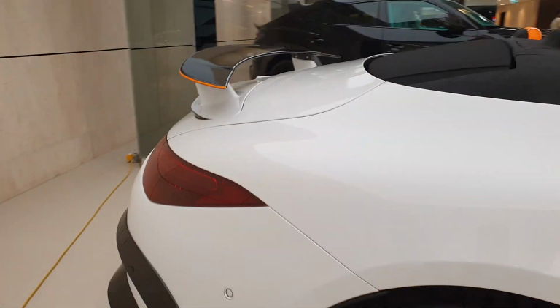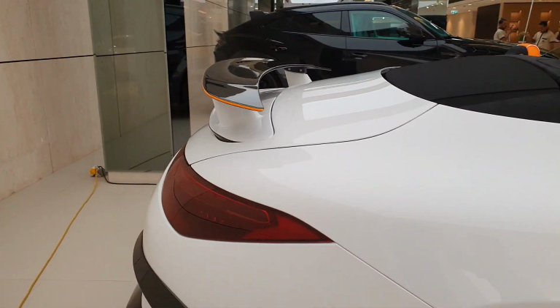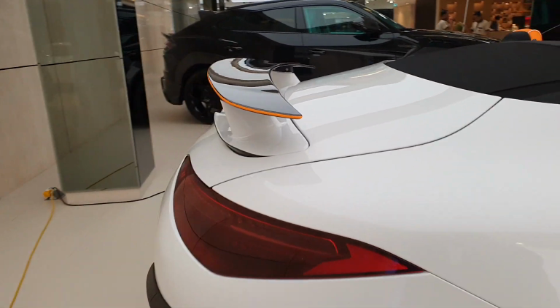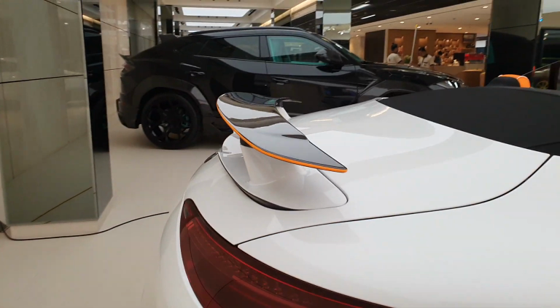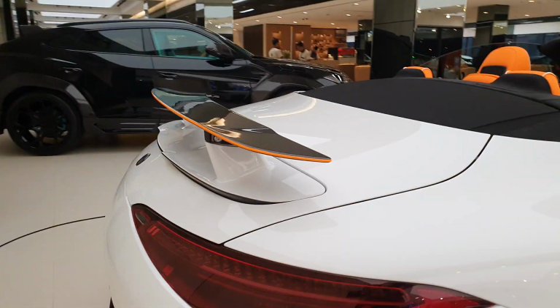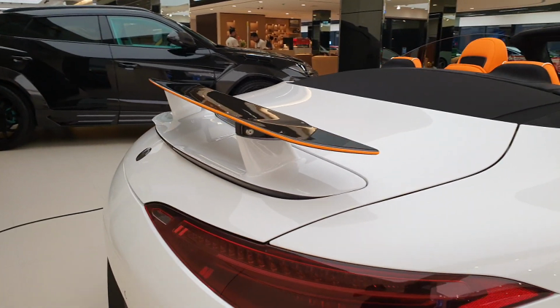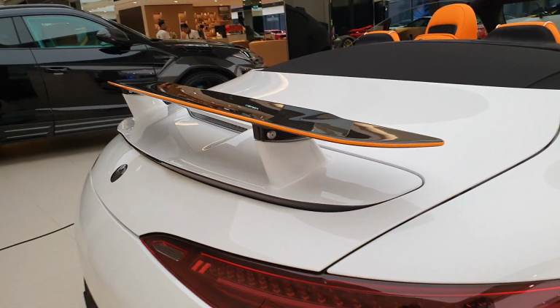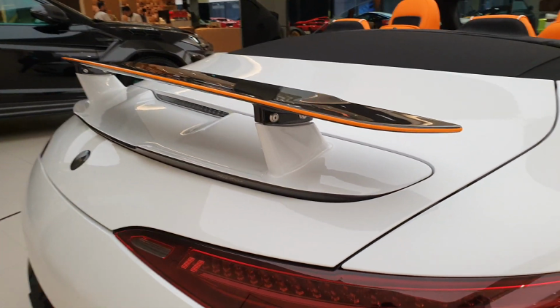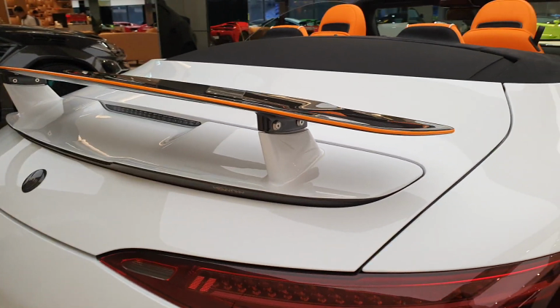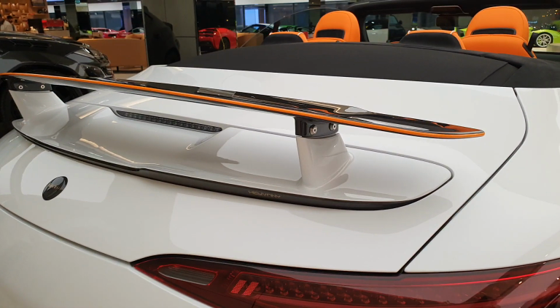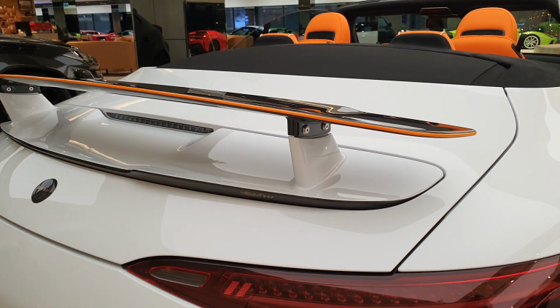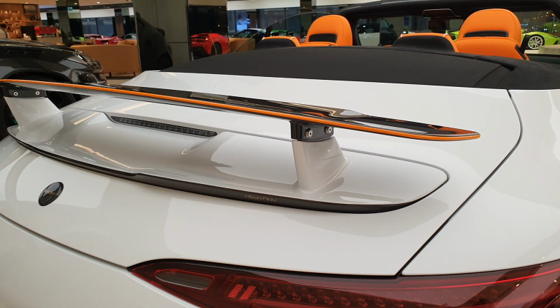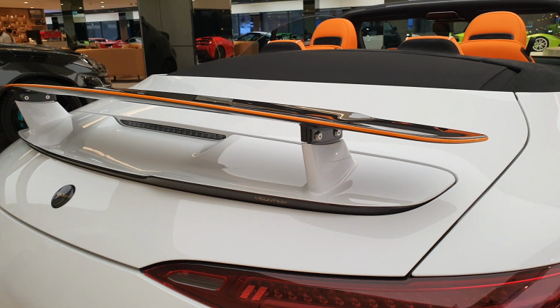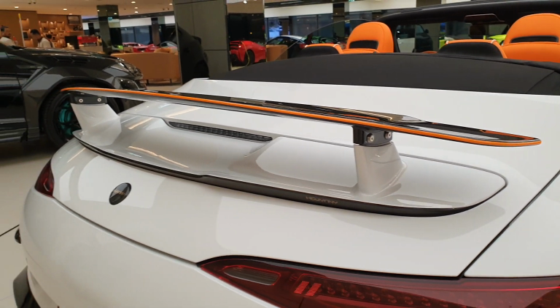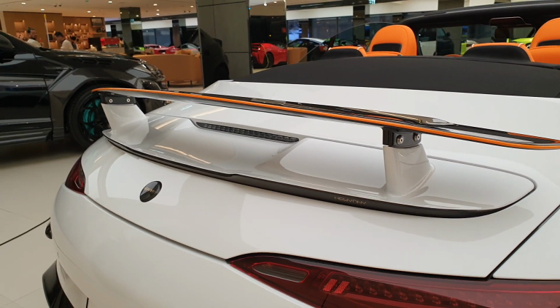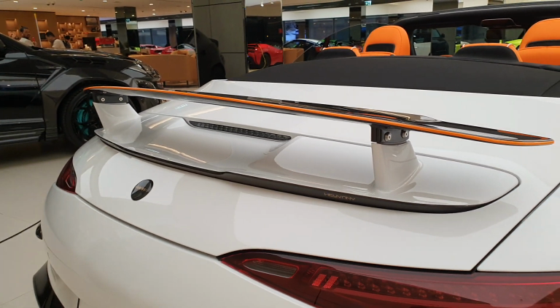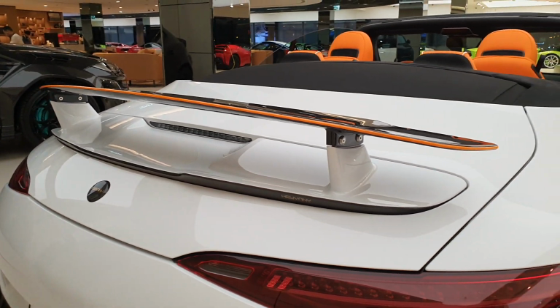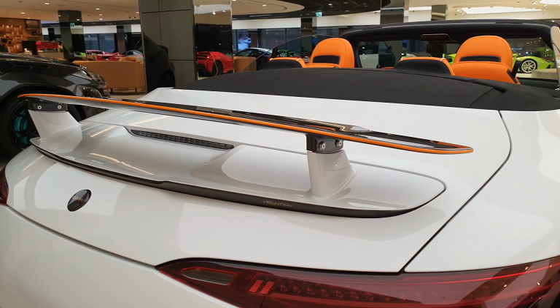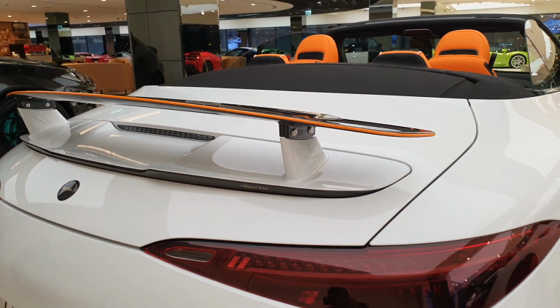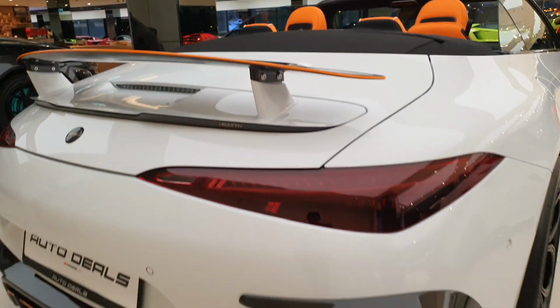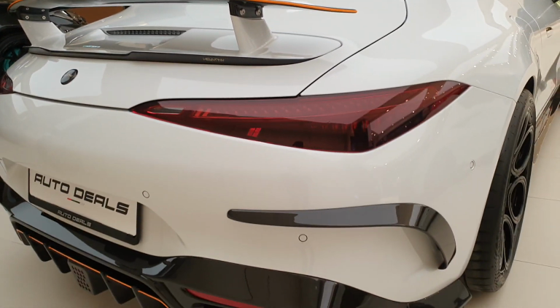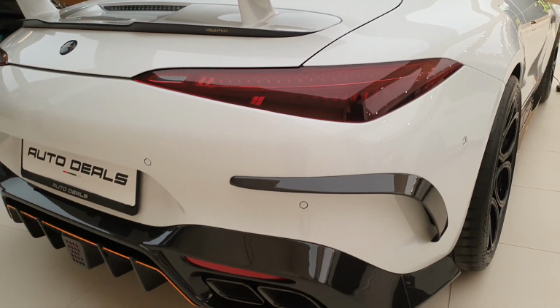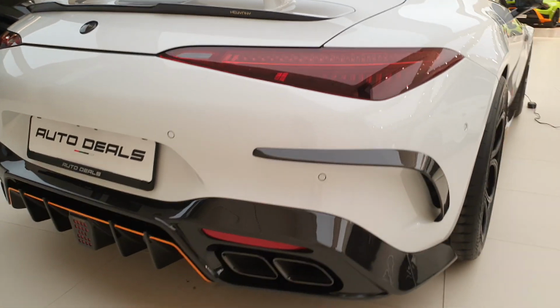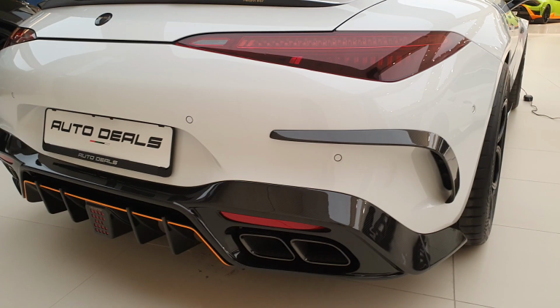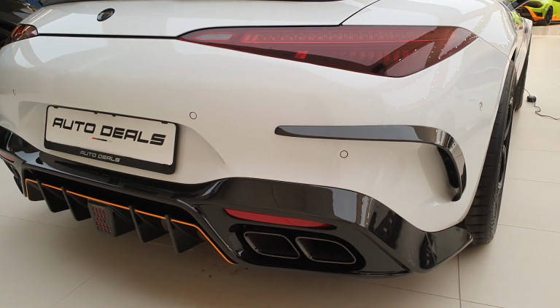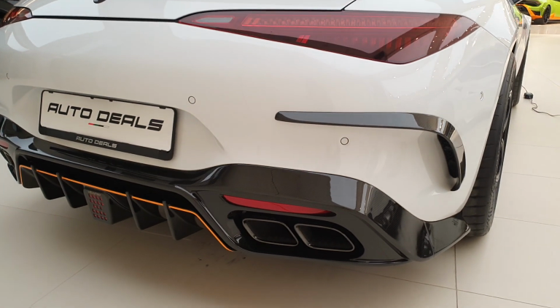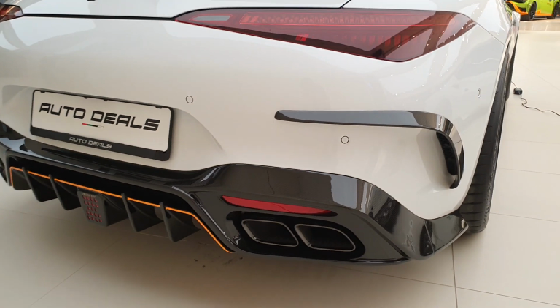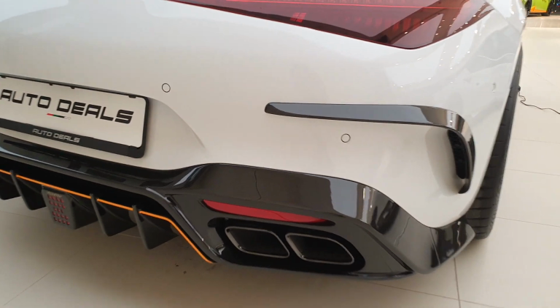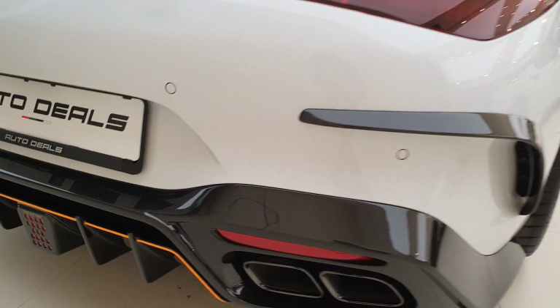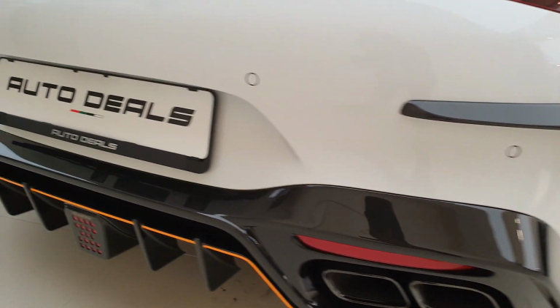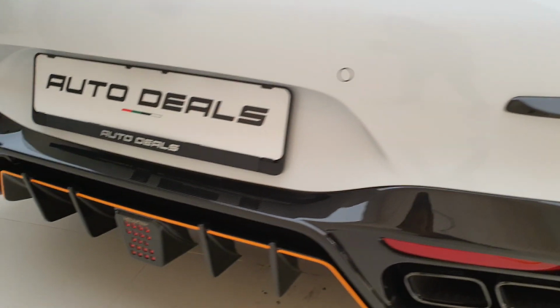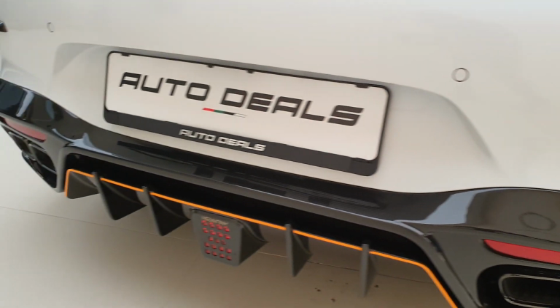The side skirt is also carbon fiber. Coming to the back, you have those crazy wheels, and then you have this fixed spoiler wing at the back with orange lines. The daylights are the same, and all the Mercedes logos are now Keyvany logos.